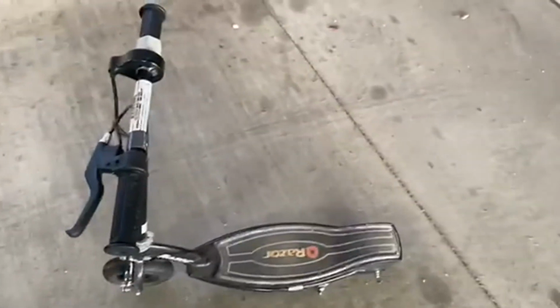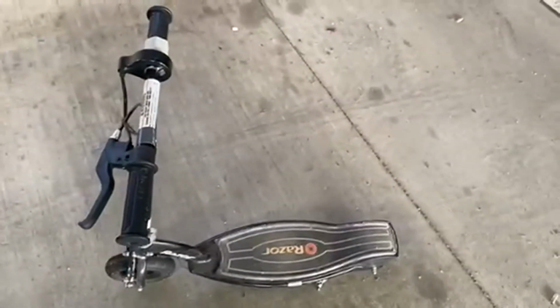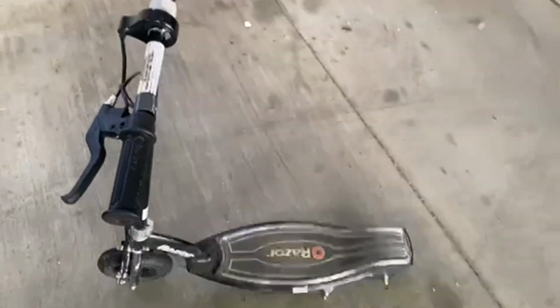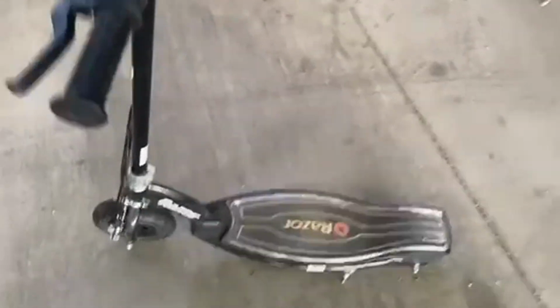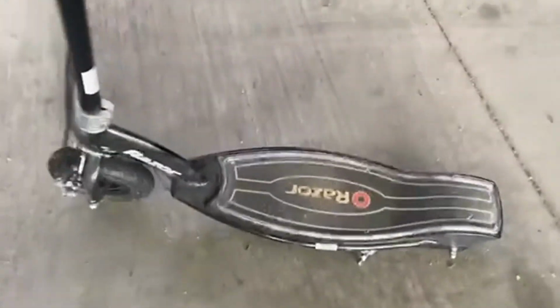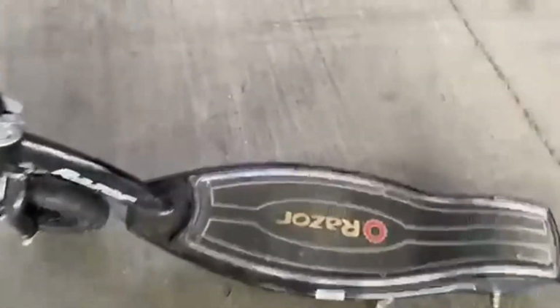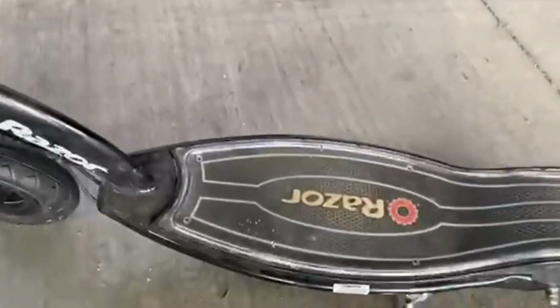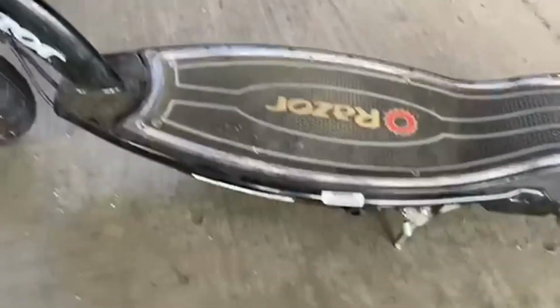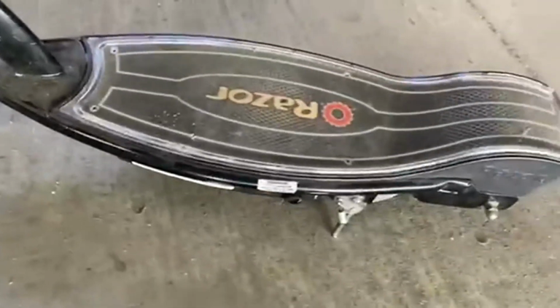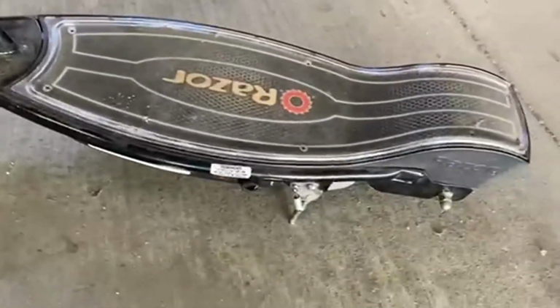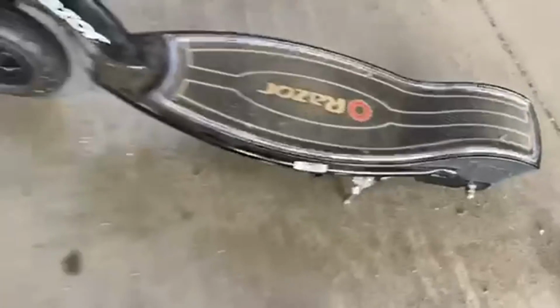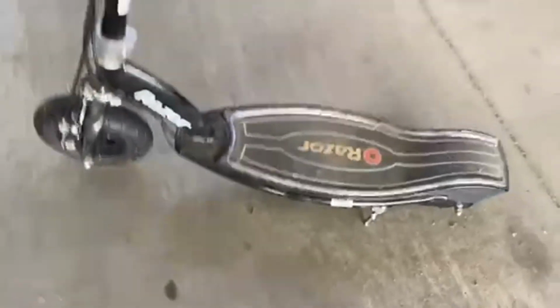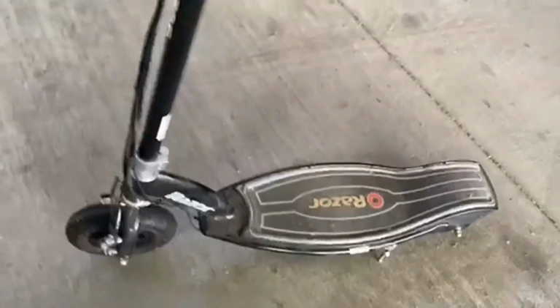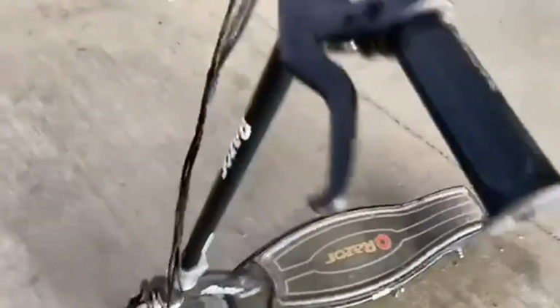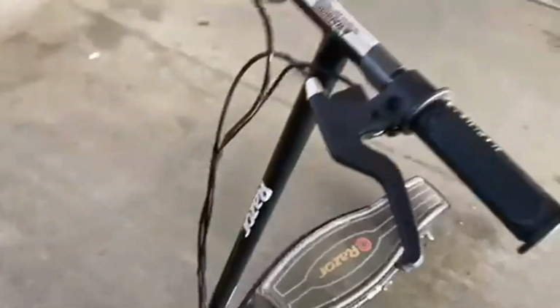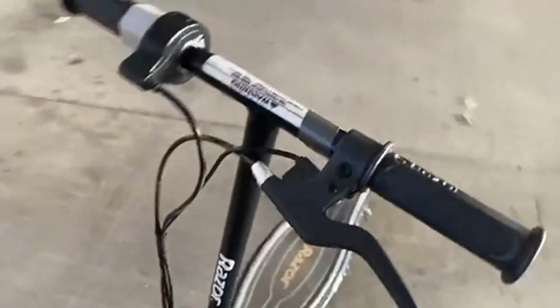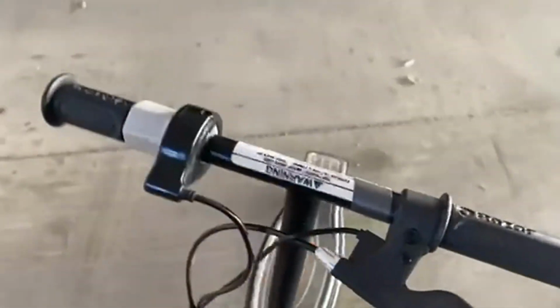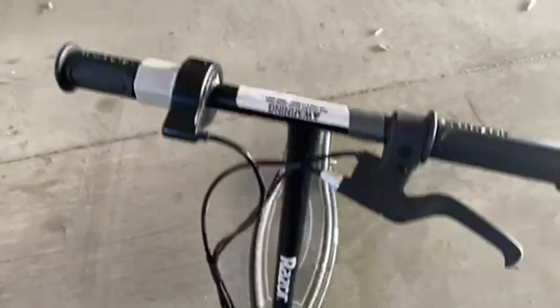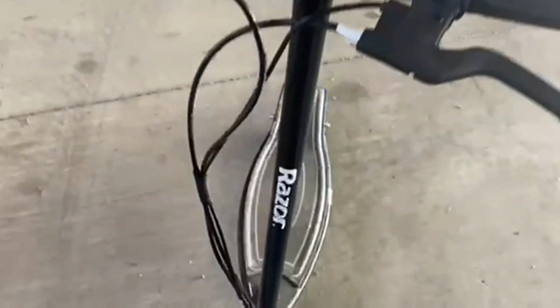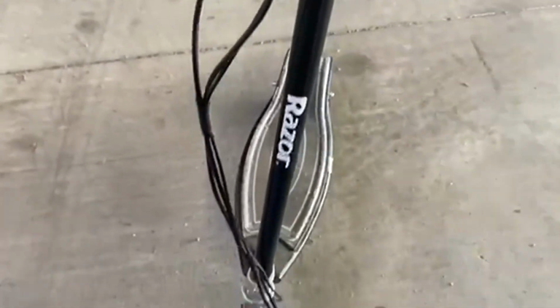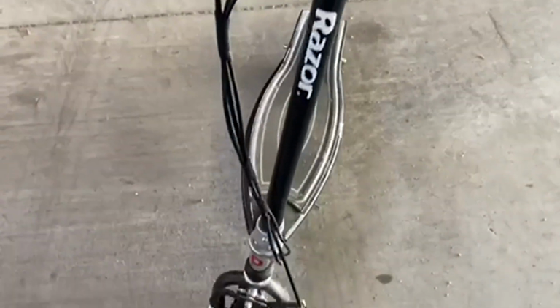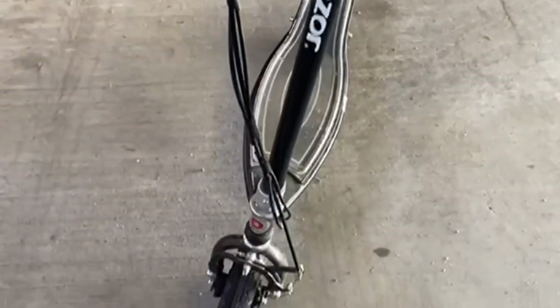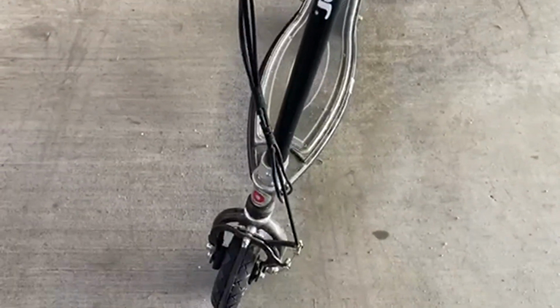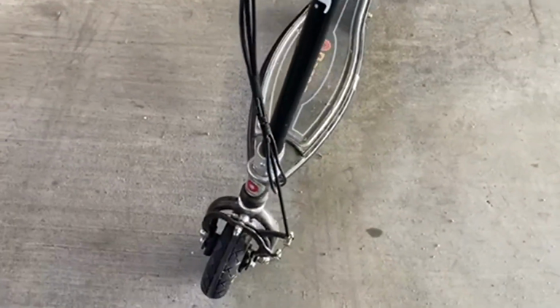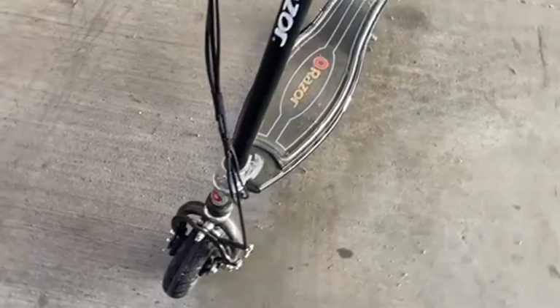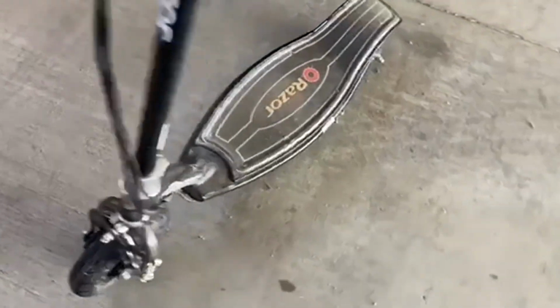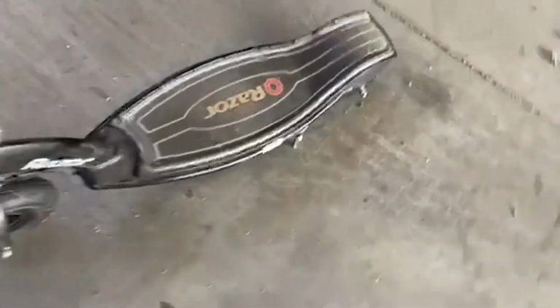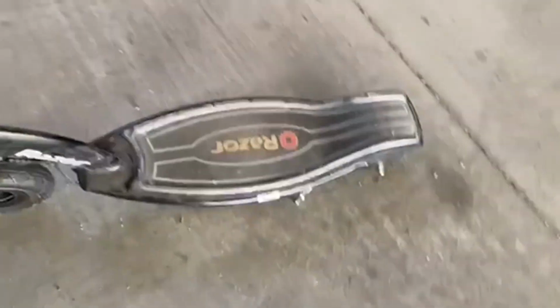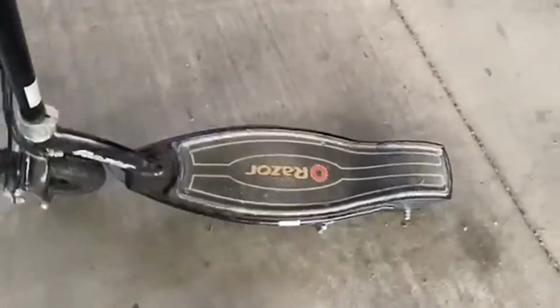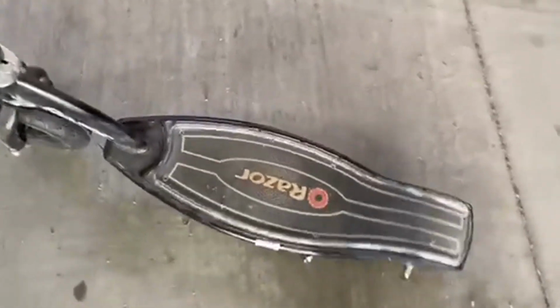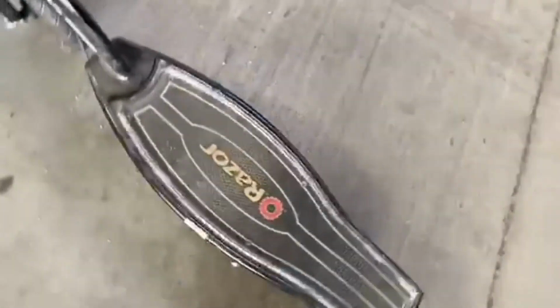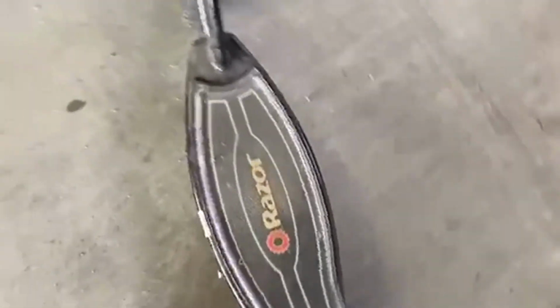Today we're going to talk about the Razor E100, the electric scooter. This happens to be one of the models that actually lights up along the way, kind of giving it that Tron feel. It's lovely colors — black with the neon lights running on it.